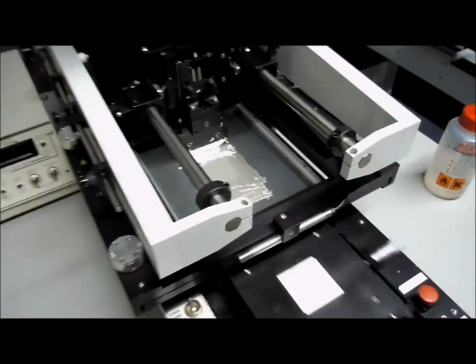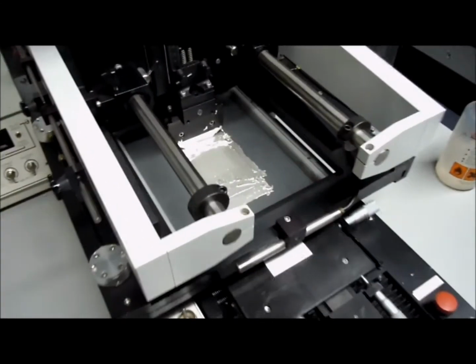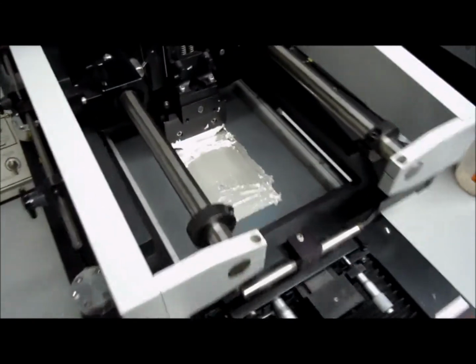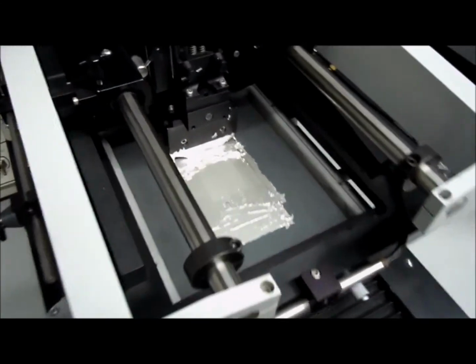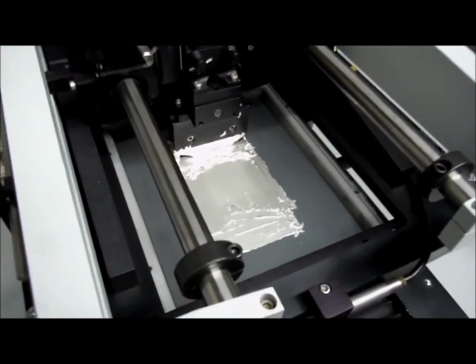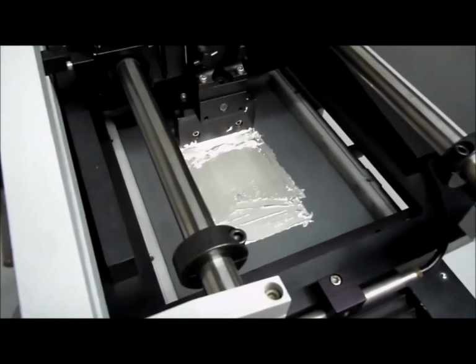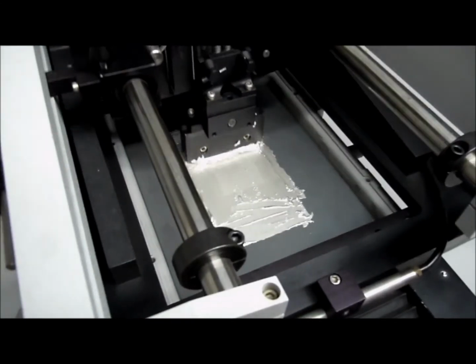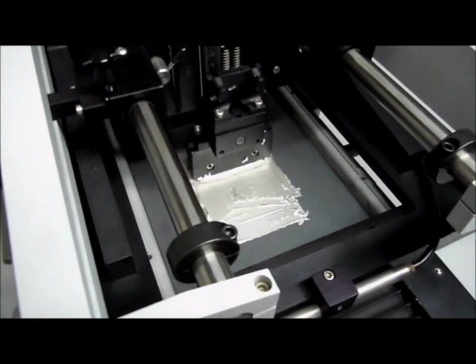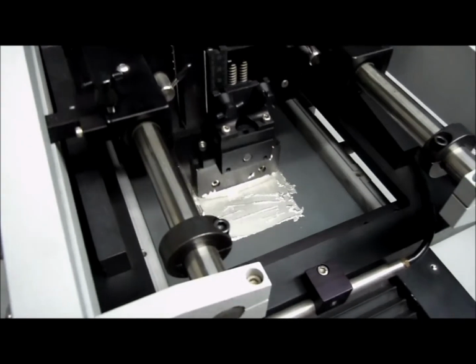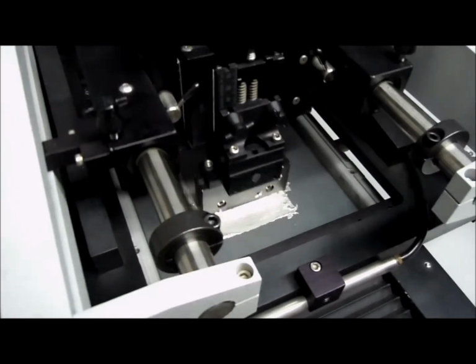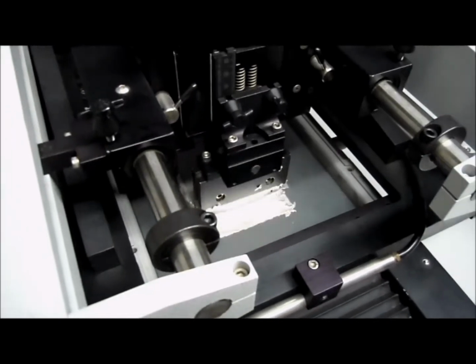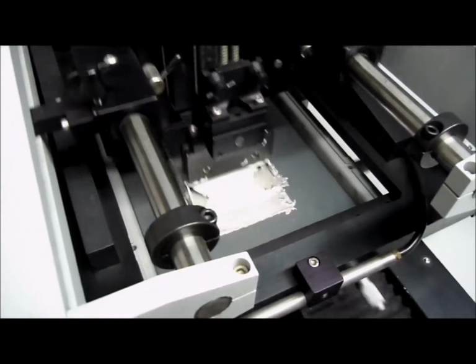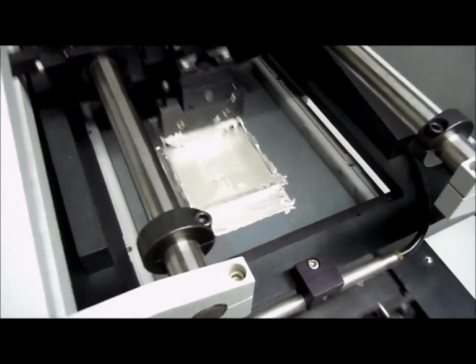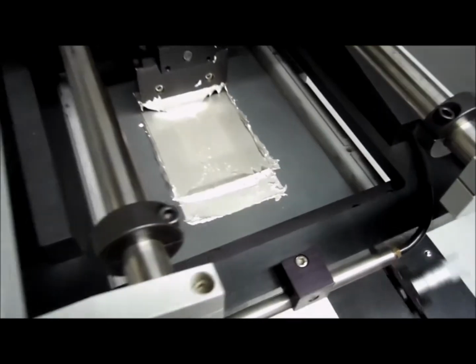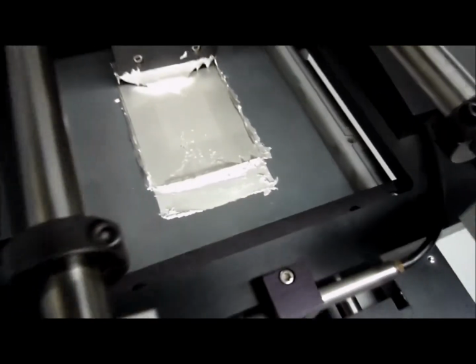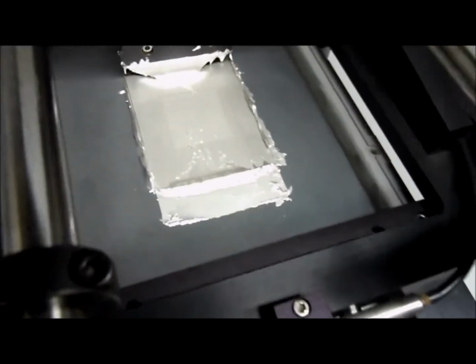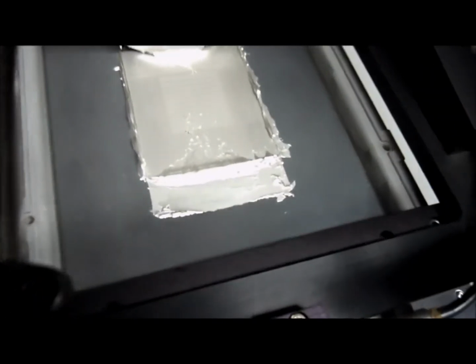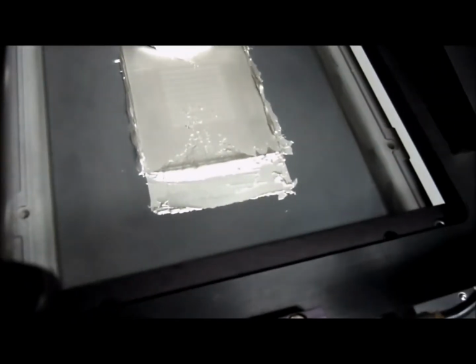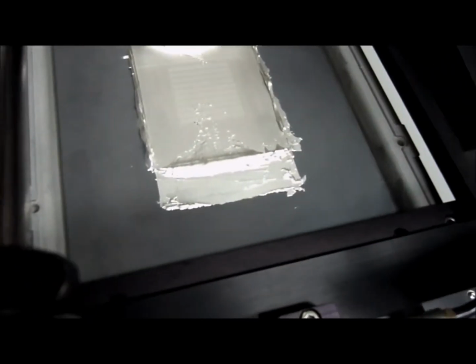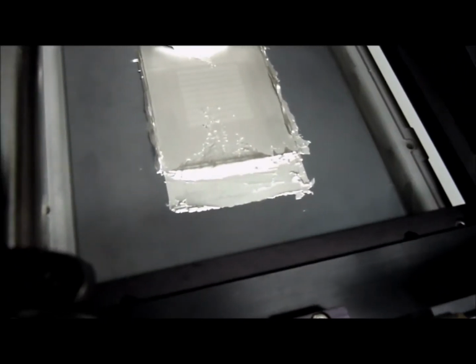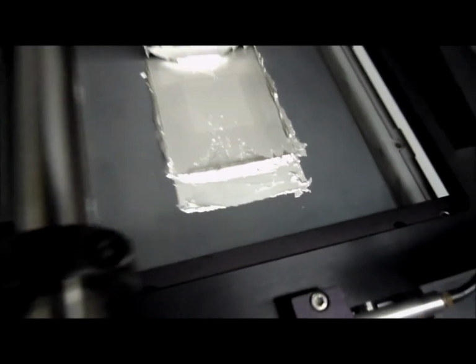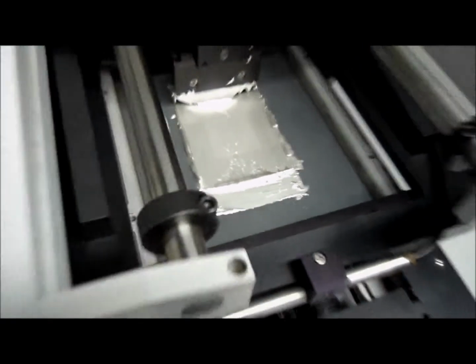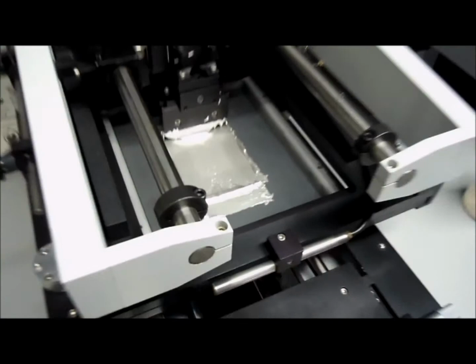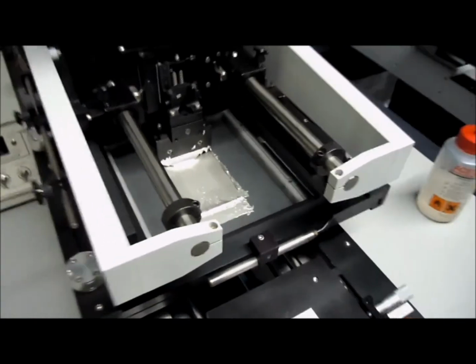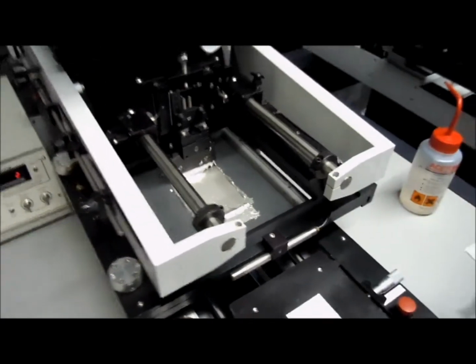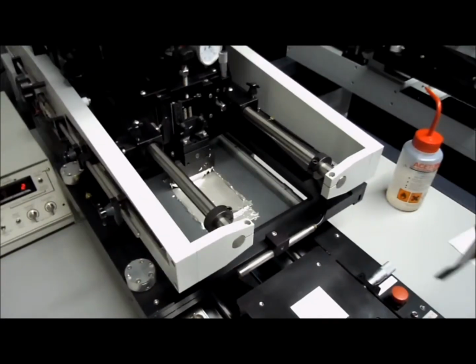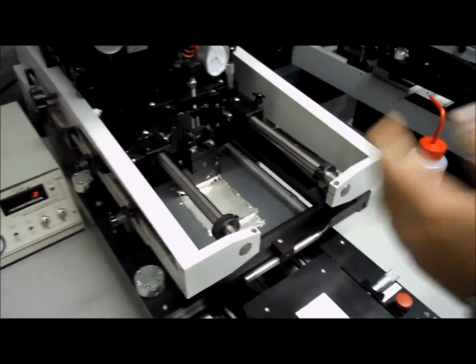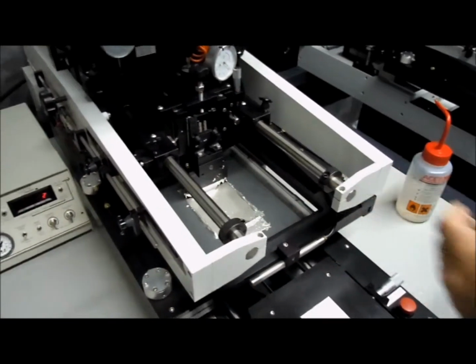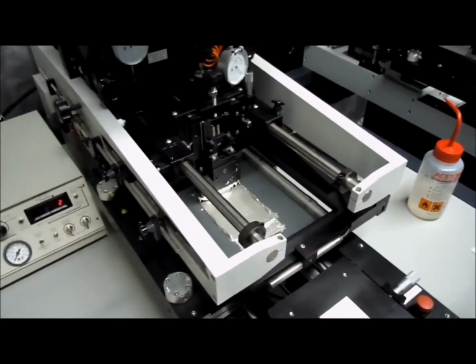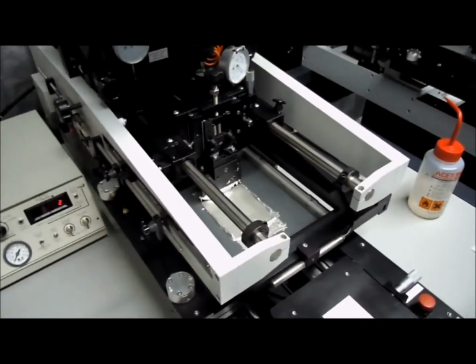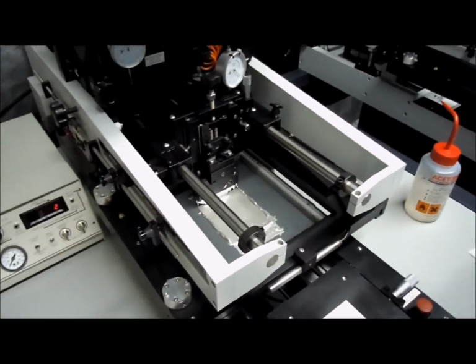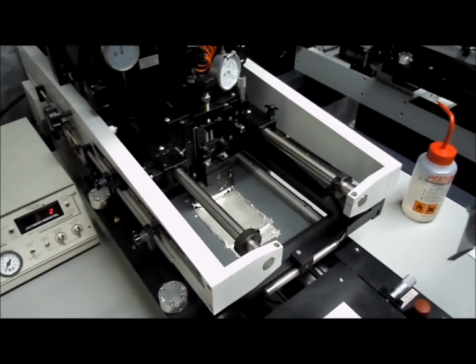As most printers would know, after multiple prints you get an accumulation of material at the front of the screen. And with the flood blade, you install it and you'll be able to return the material back to the initial start point.